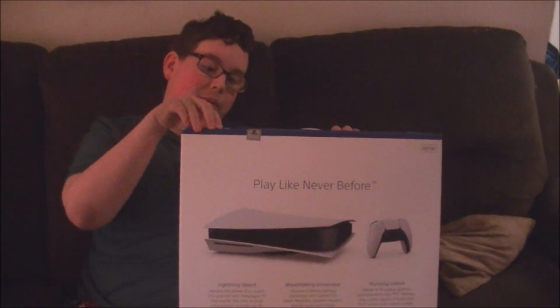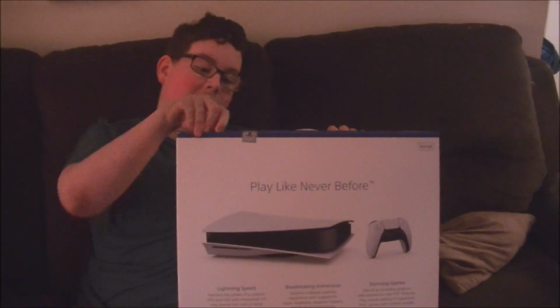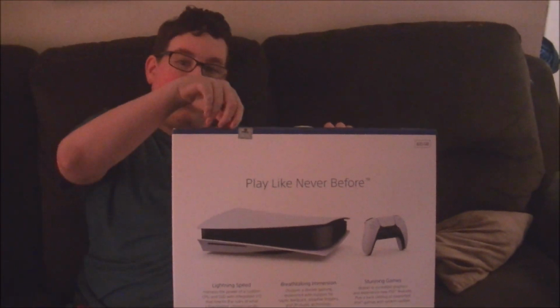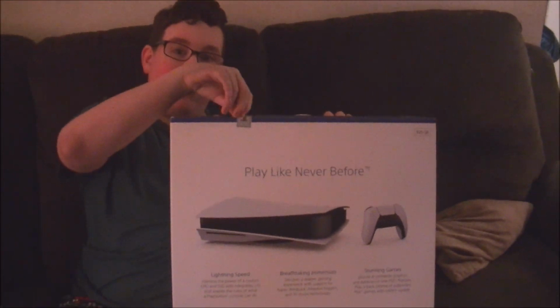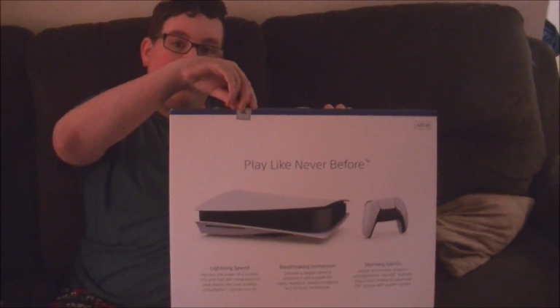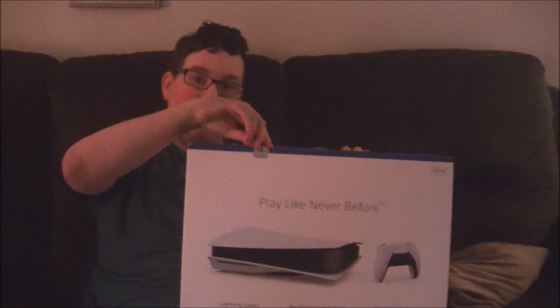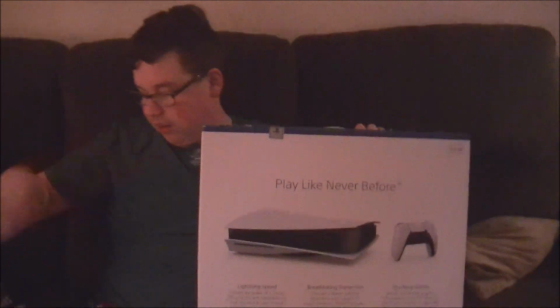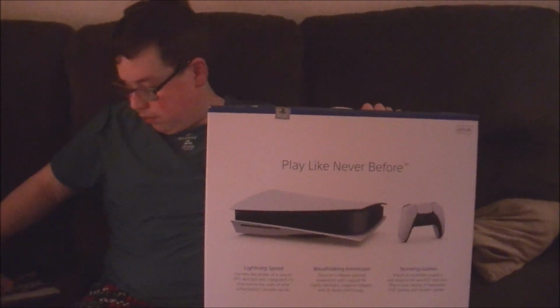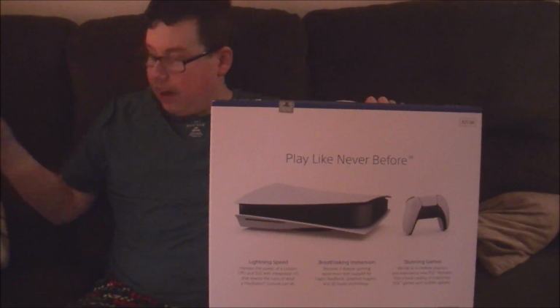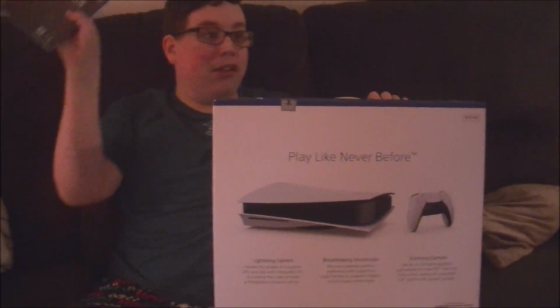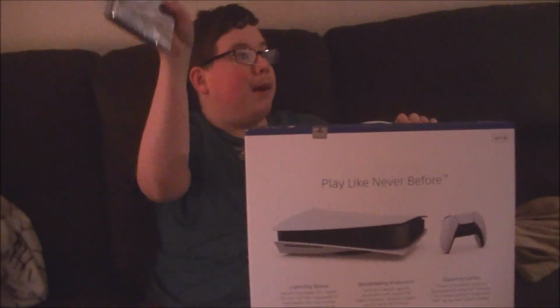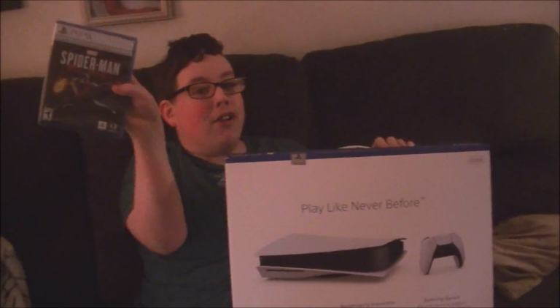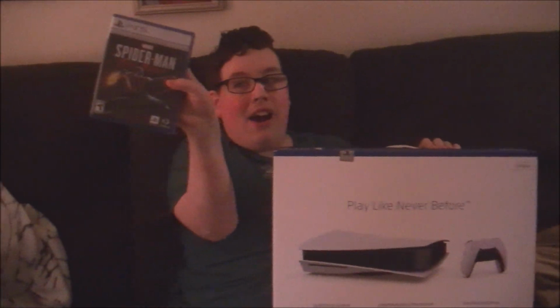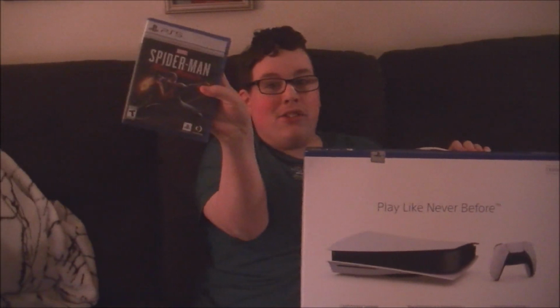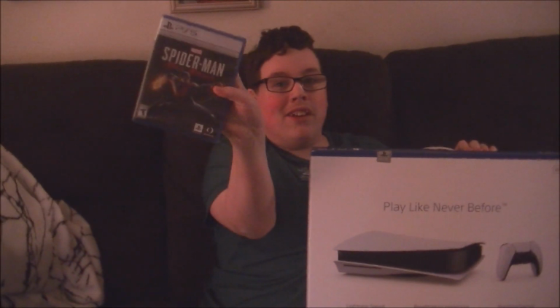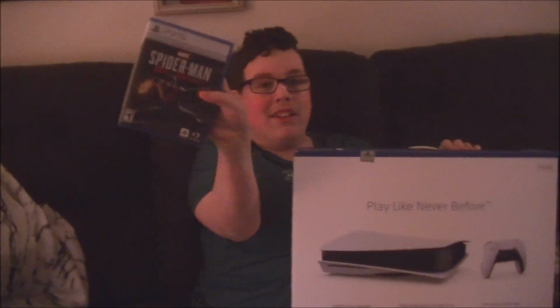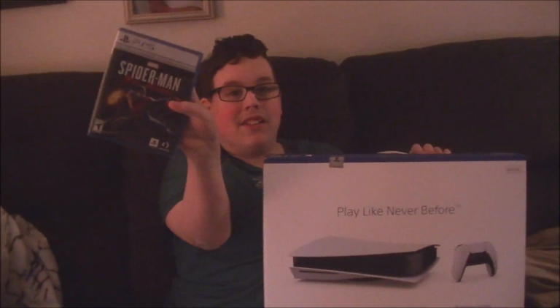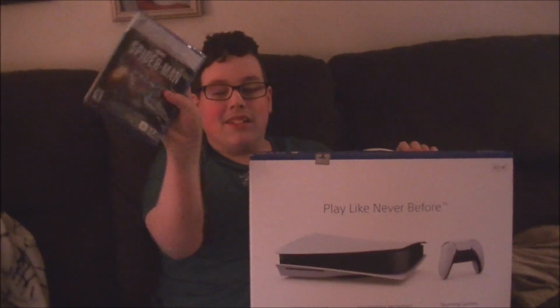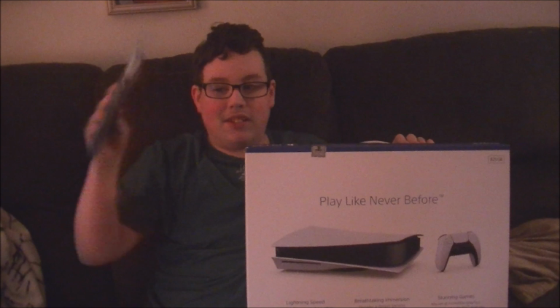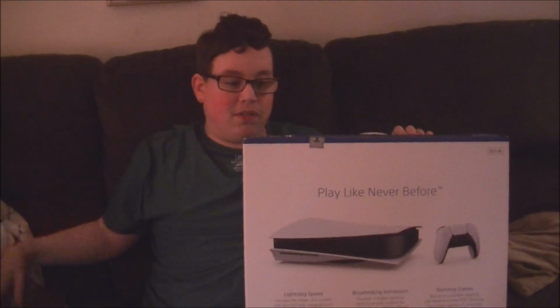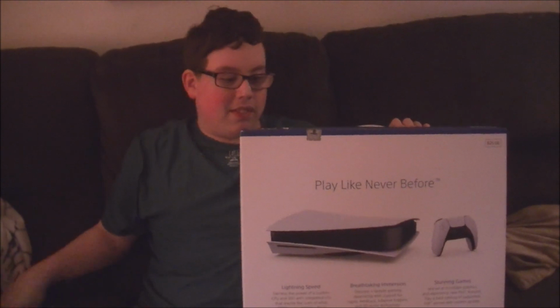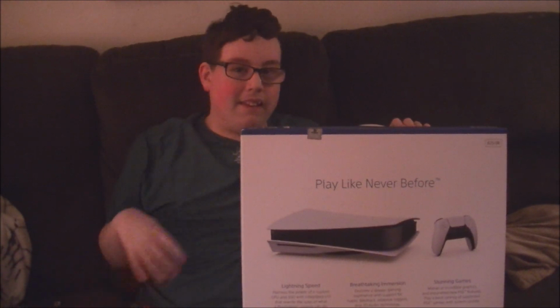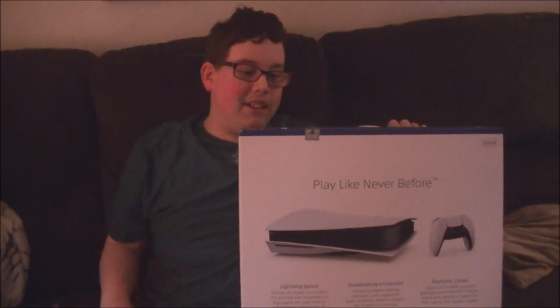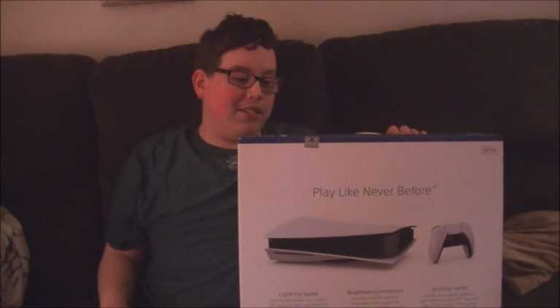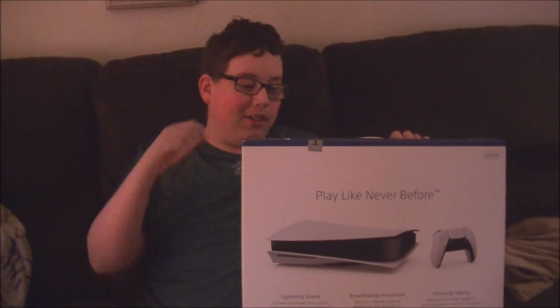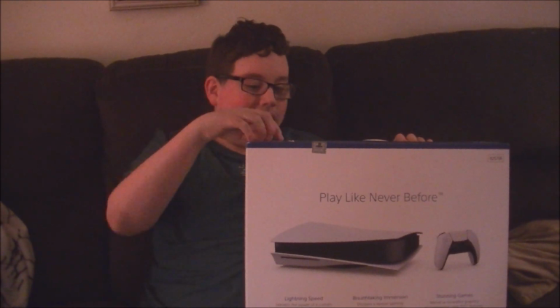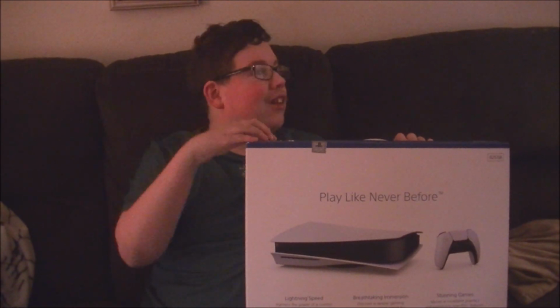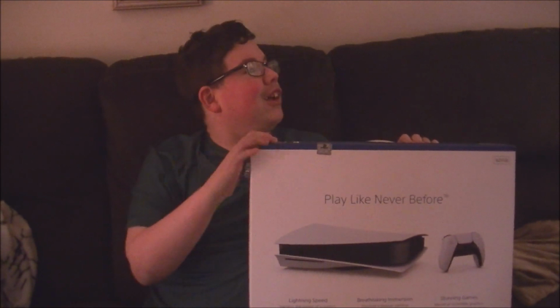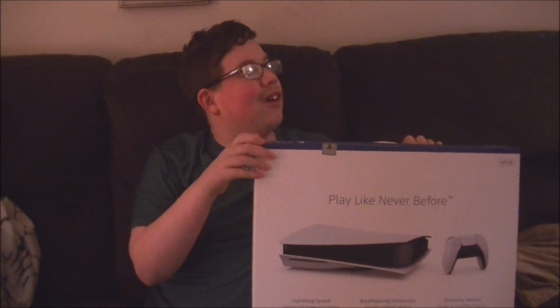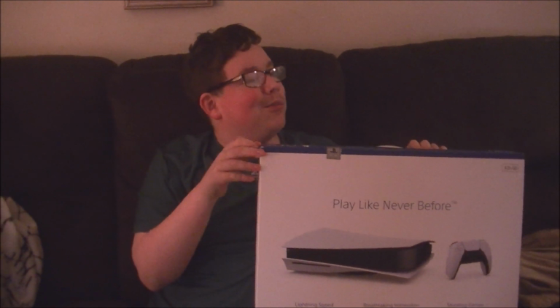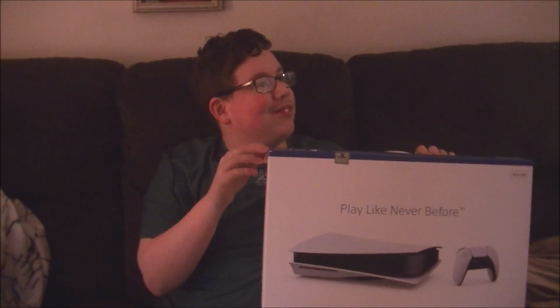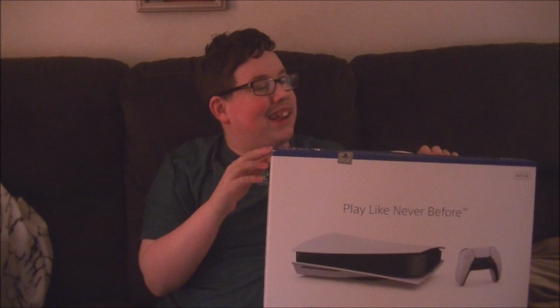You're allowed to open it. Go buy your game. Got my Spider-Man Miles Morales. Congratulations. You're welcome. Thank you.